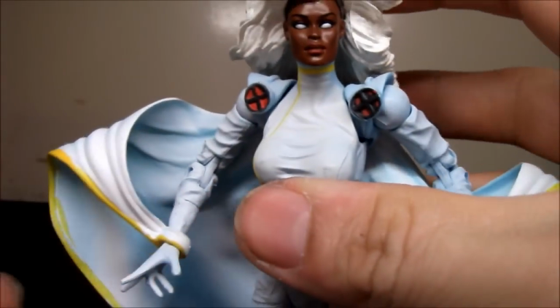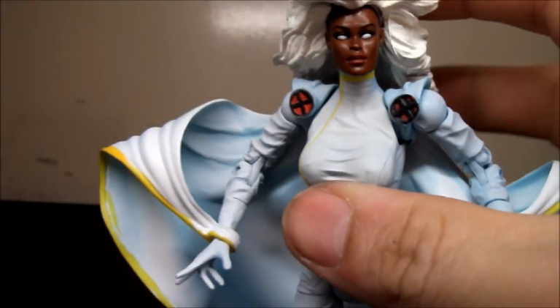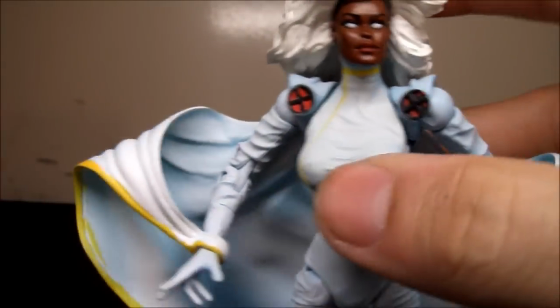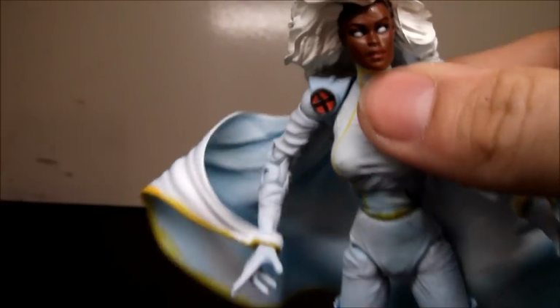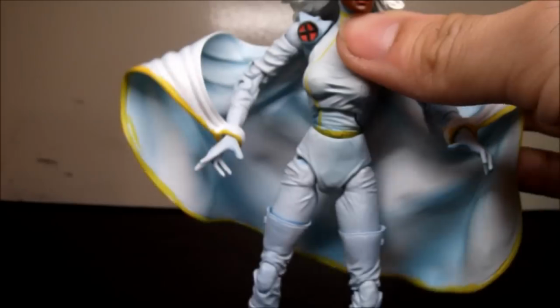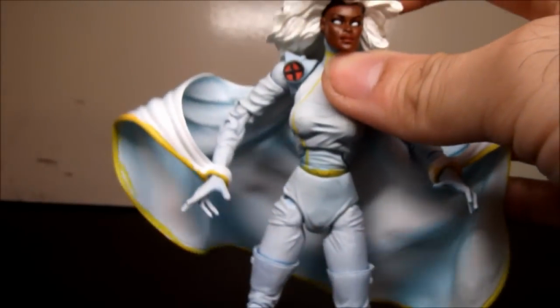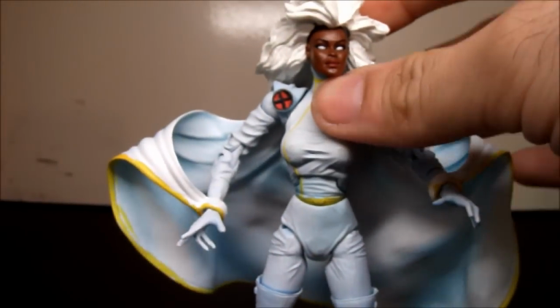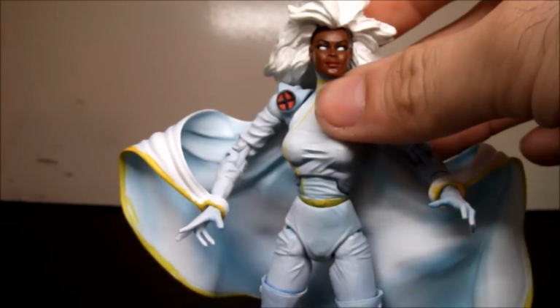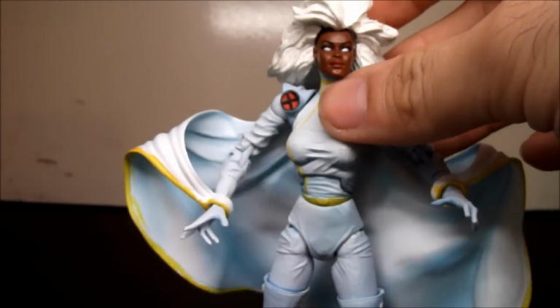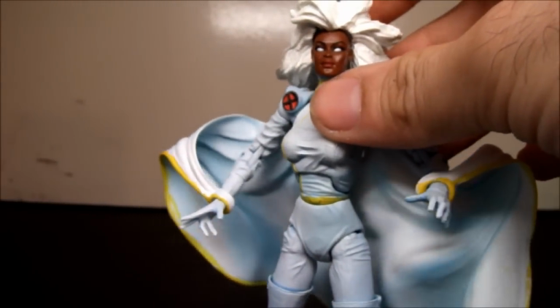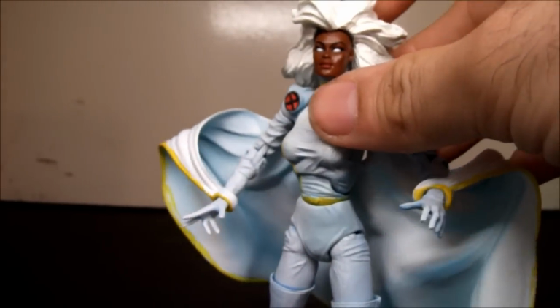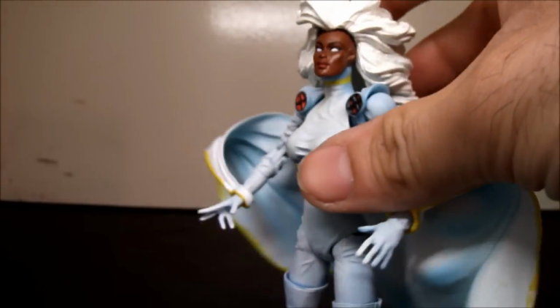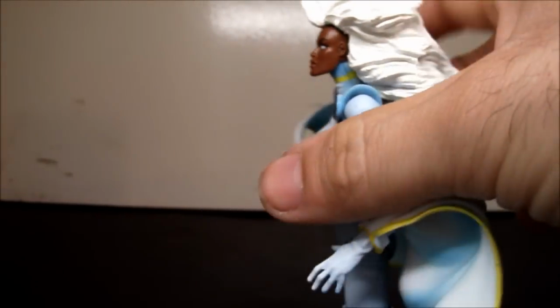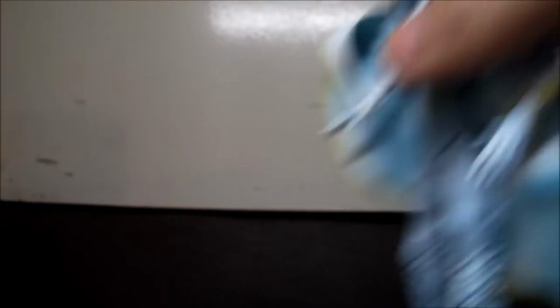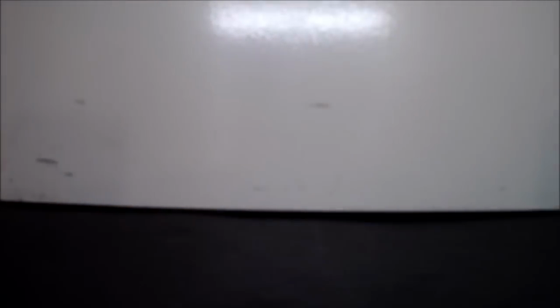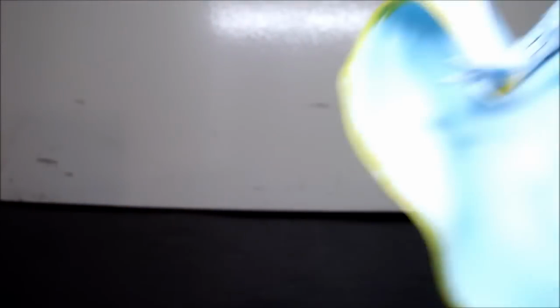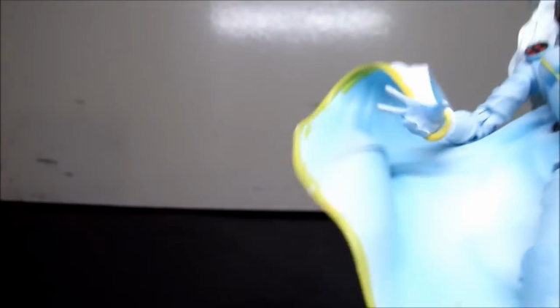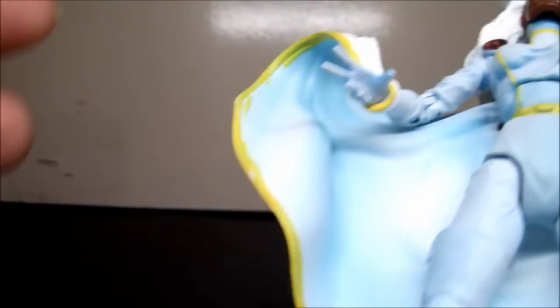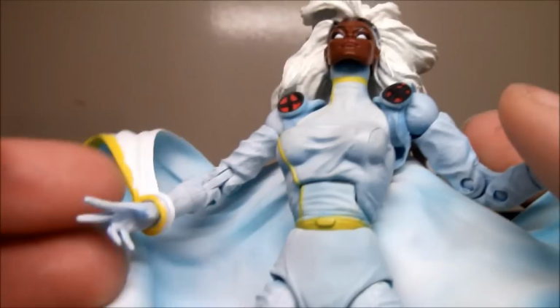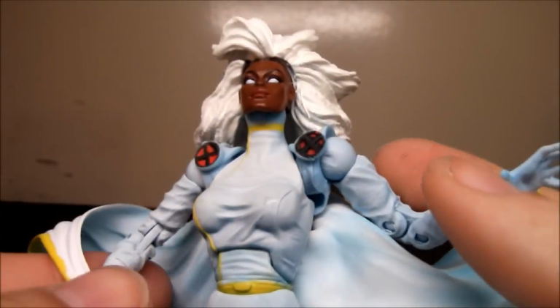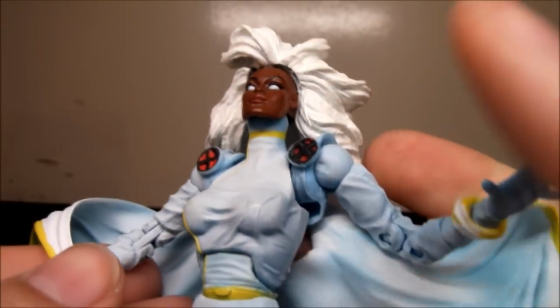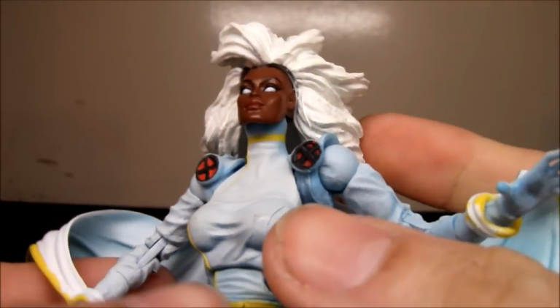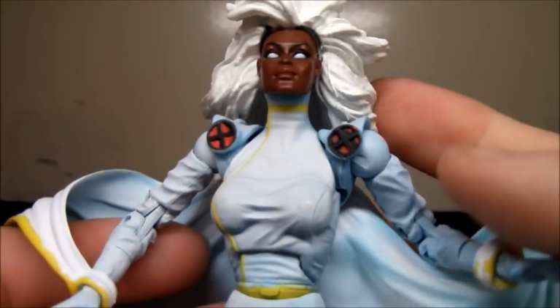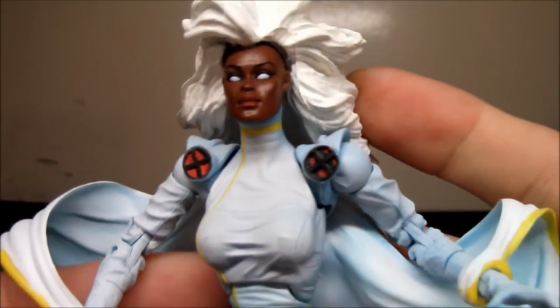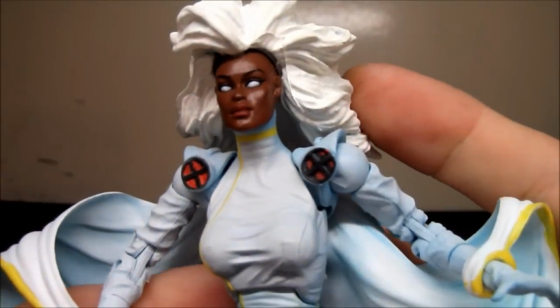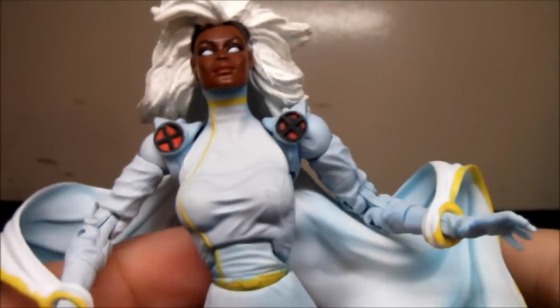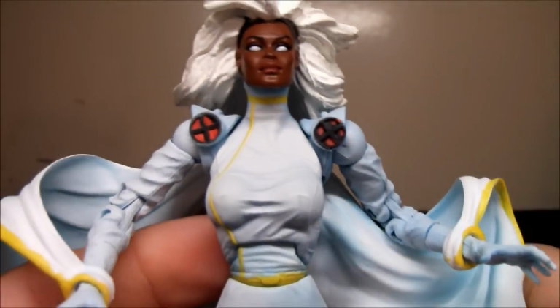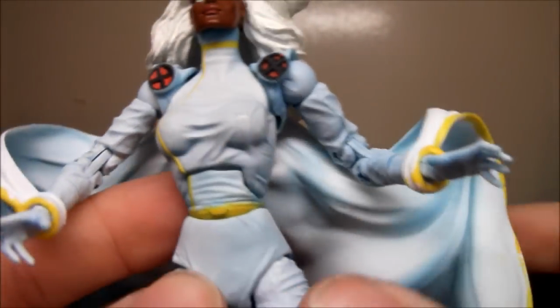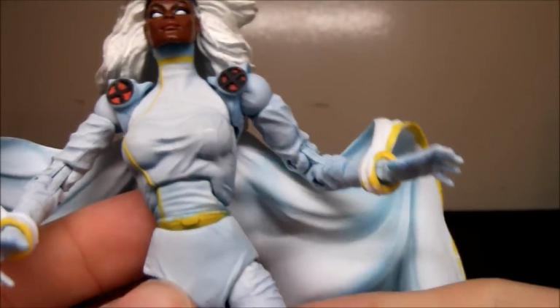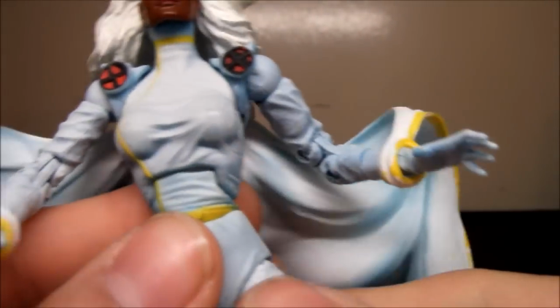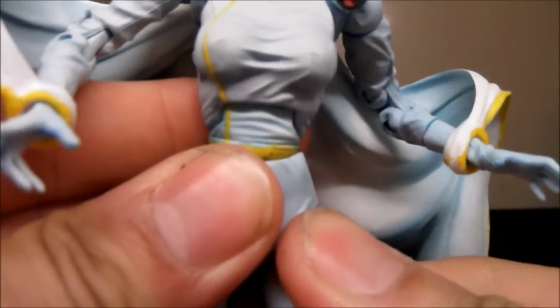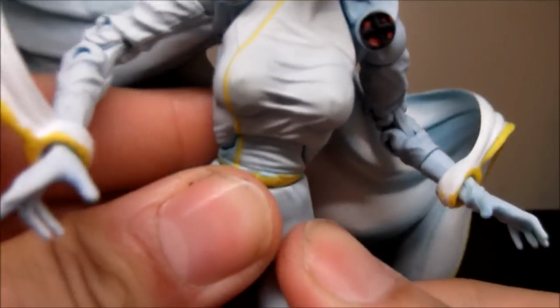So yeah, it looks really good — it looks awesome. But it's still too hard to stand up. My opinion on Storm just character-wise — she's cool.